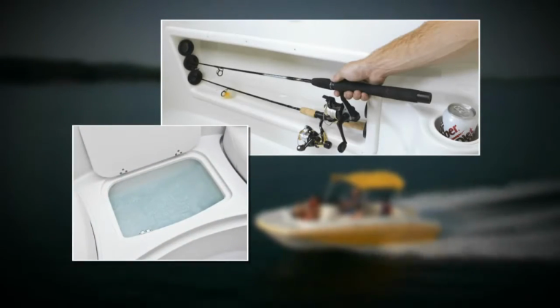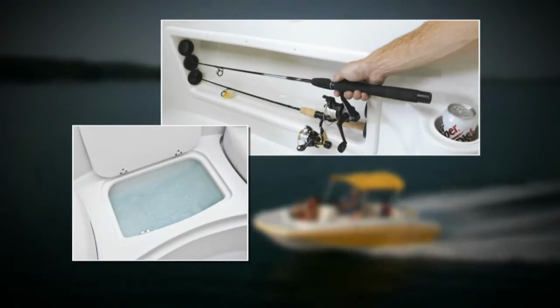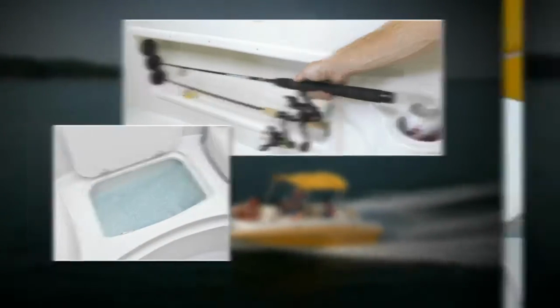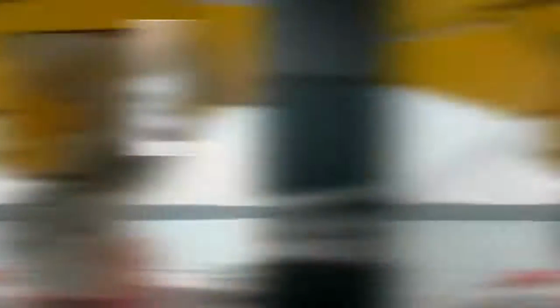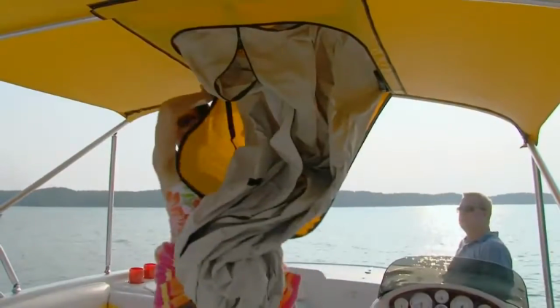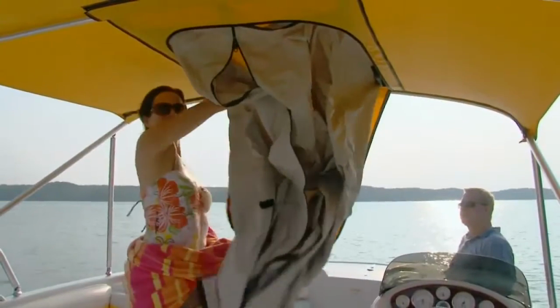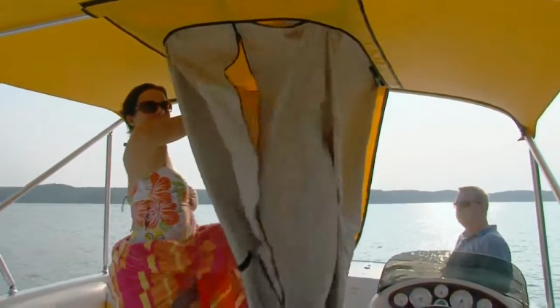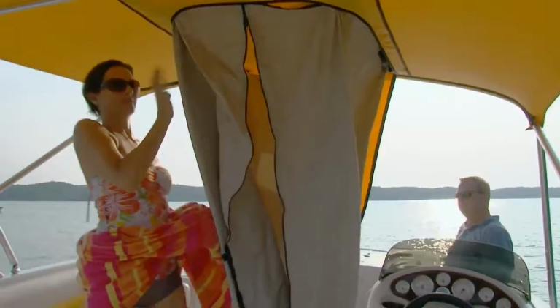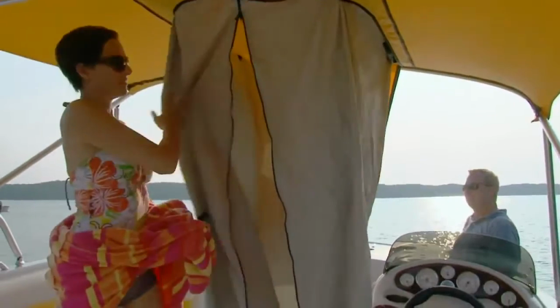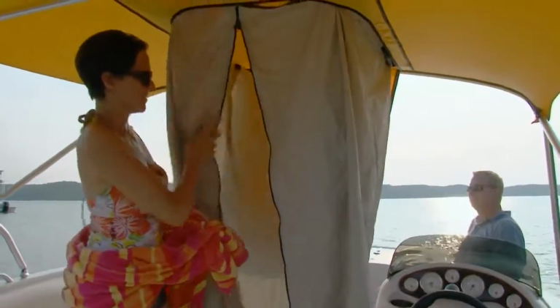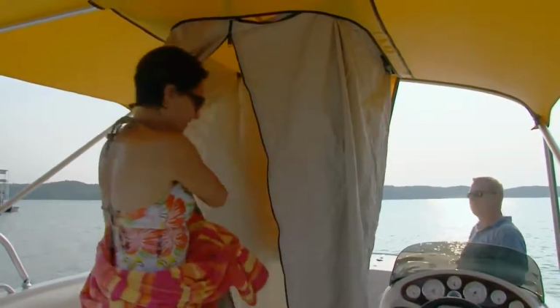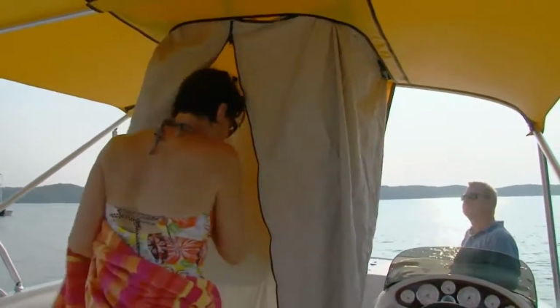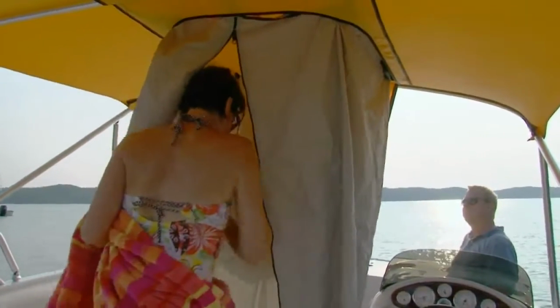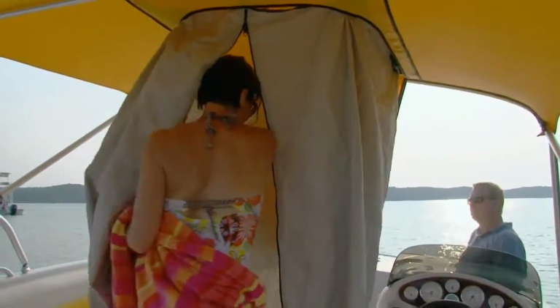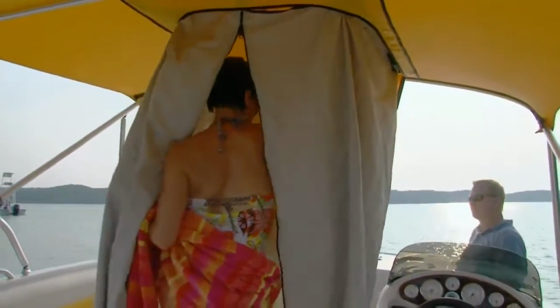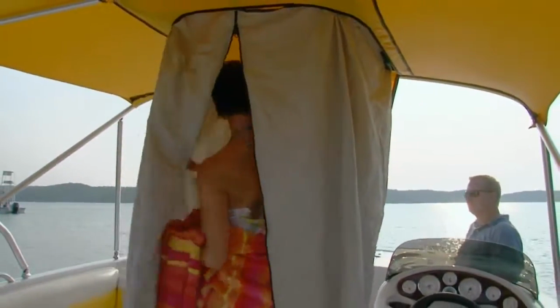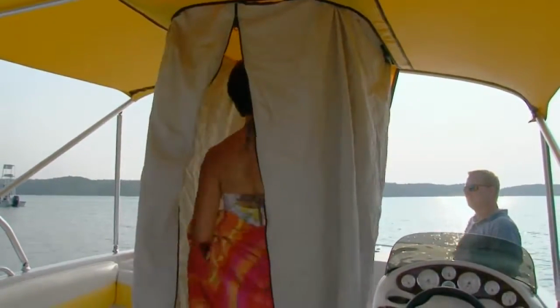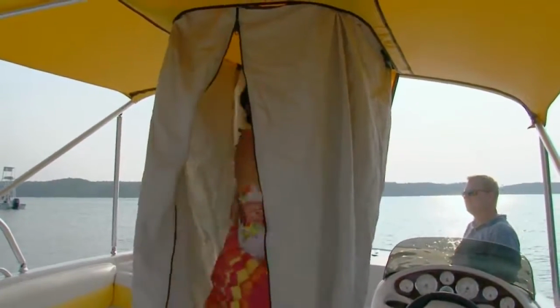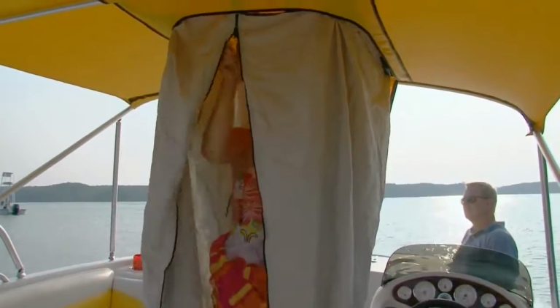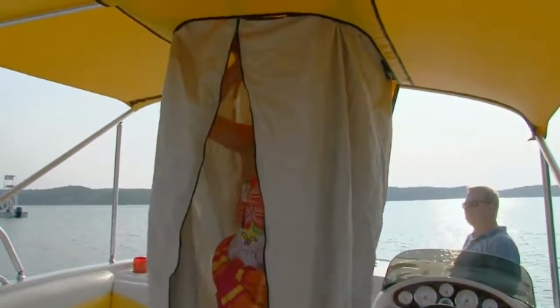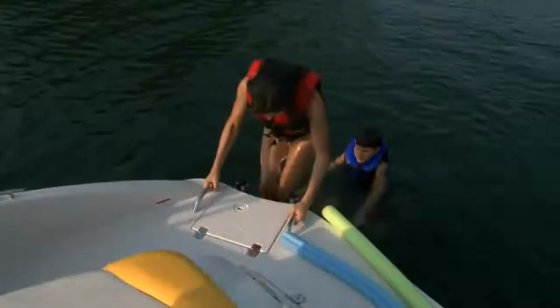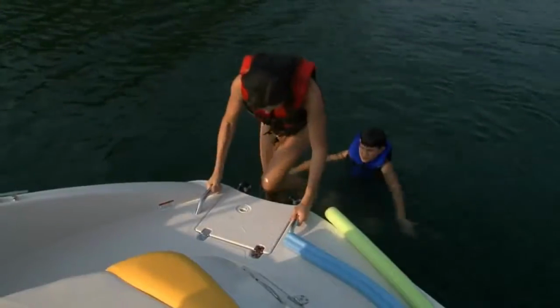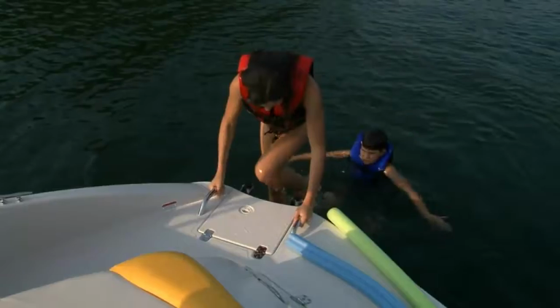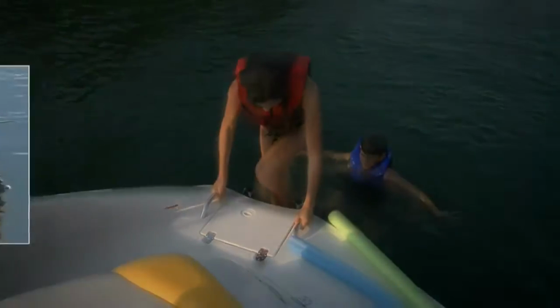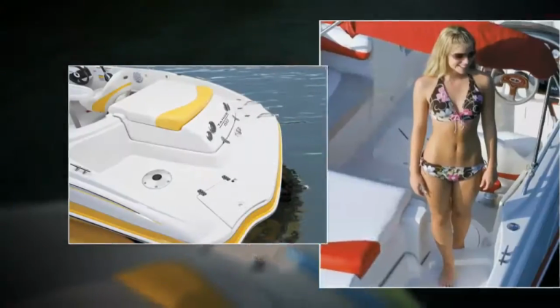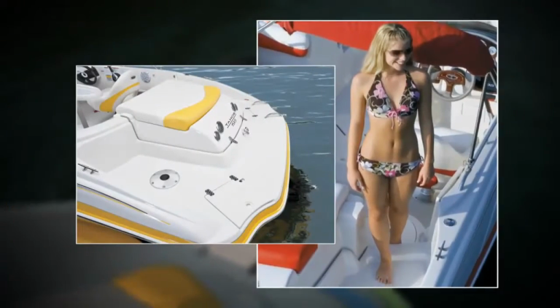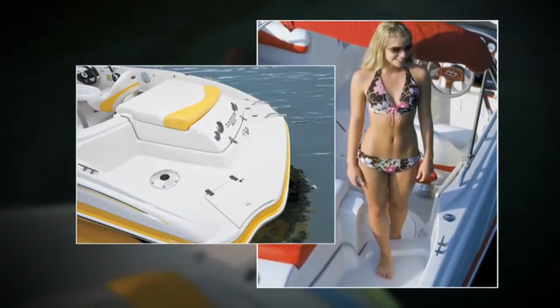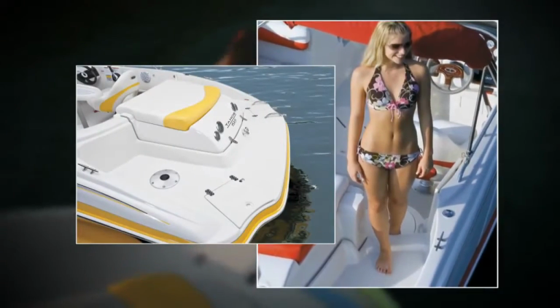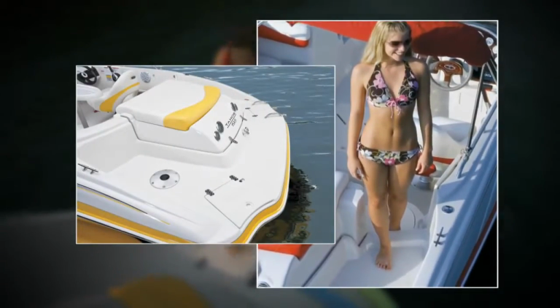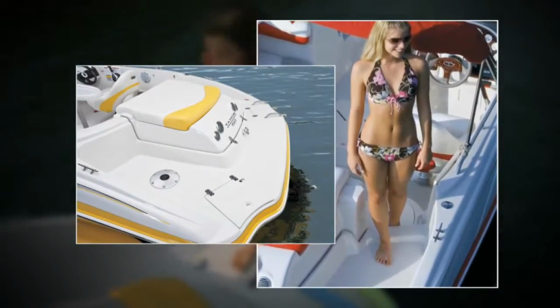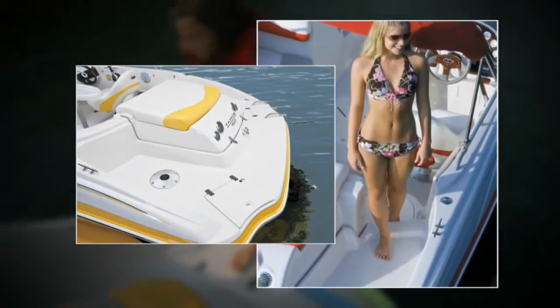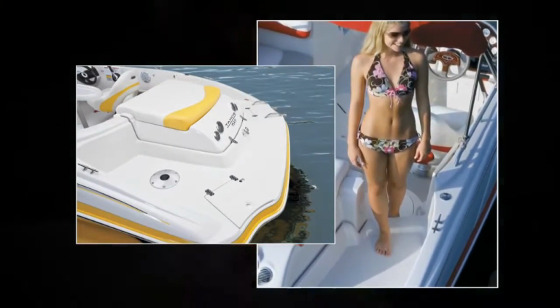When it's time for water sports, a changing curtain drops down from the 195's color keyed bimini top. The aft swim platform is easy to access through the walk-through transom gate.